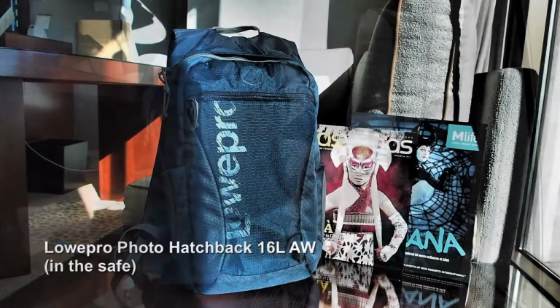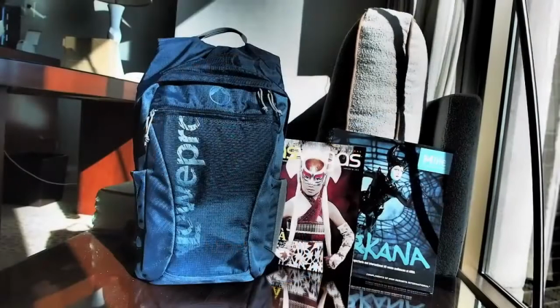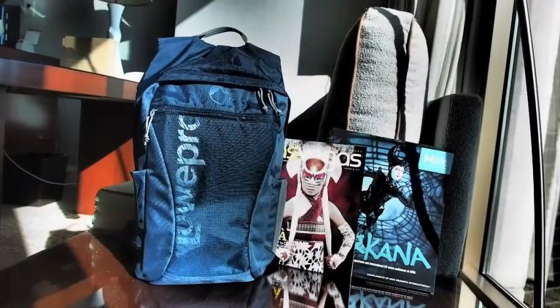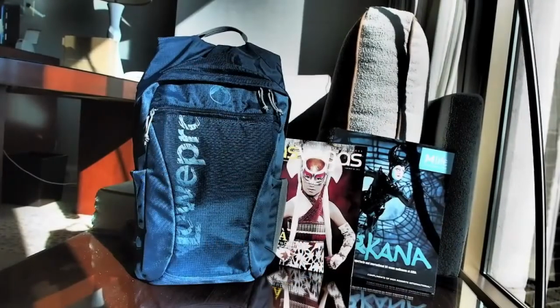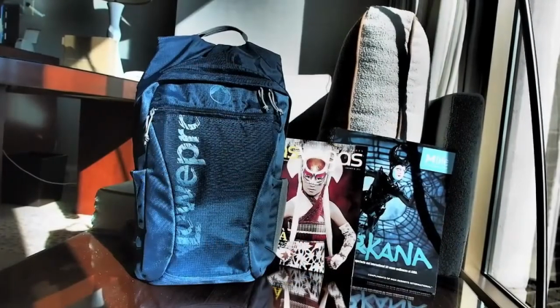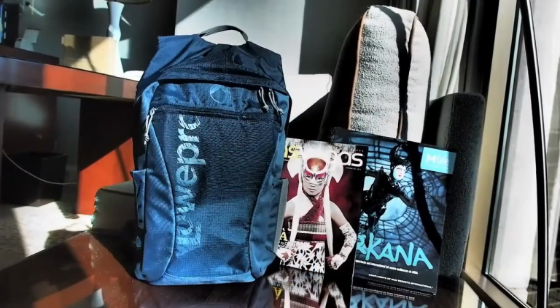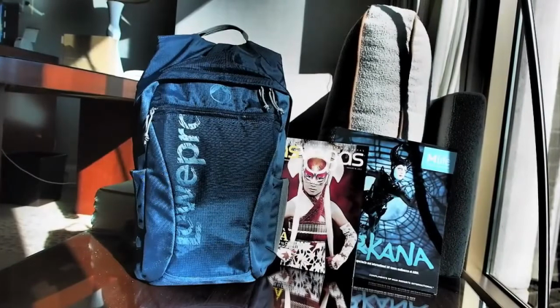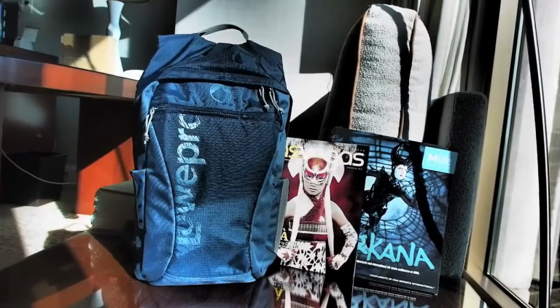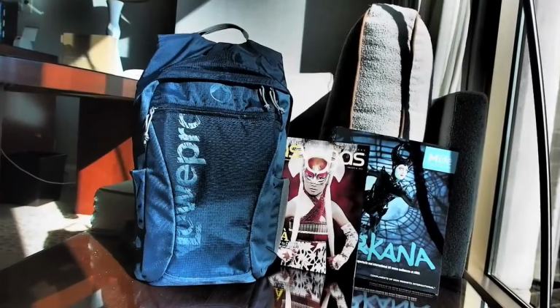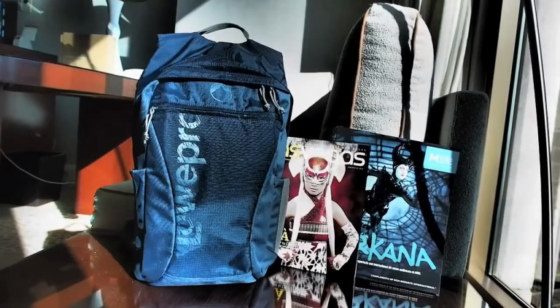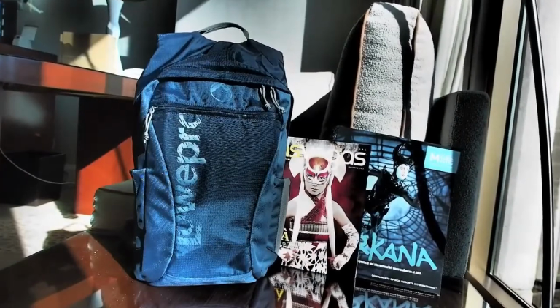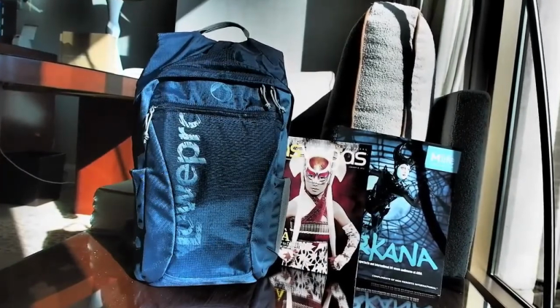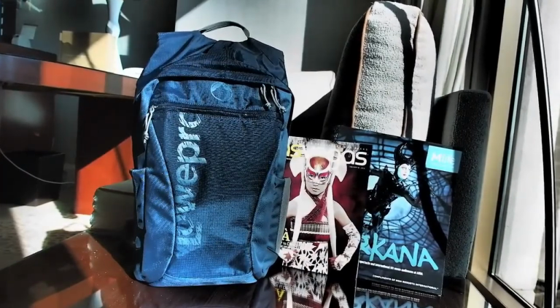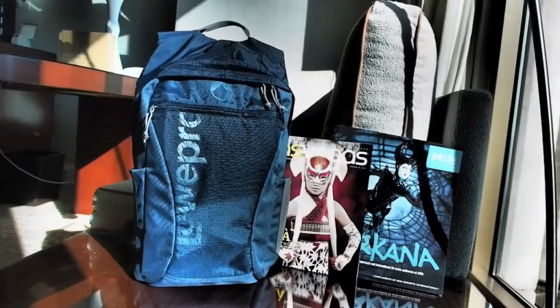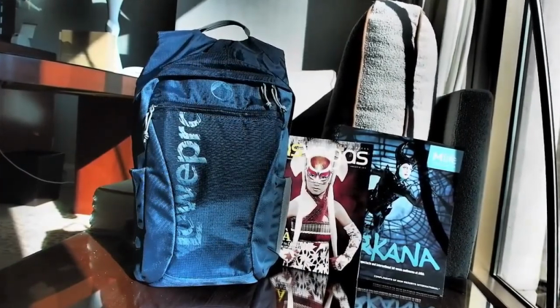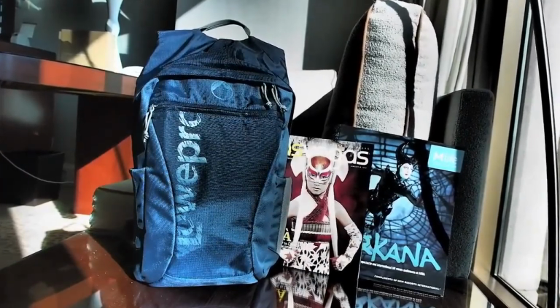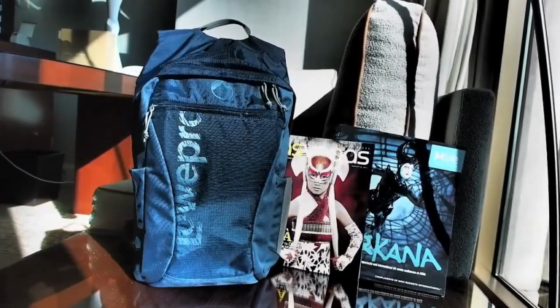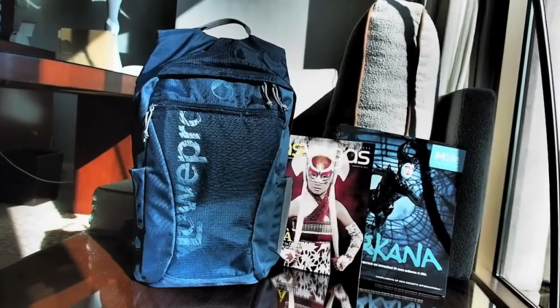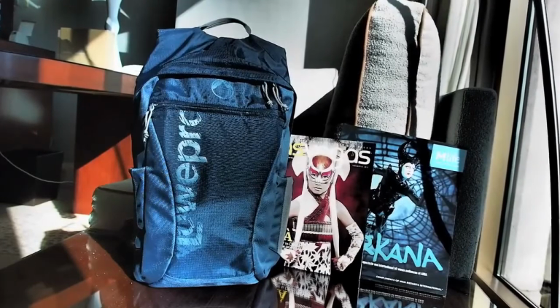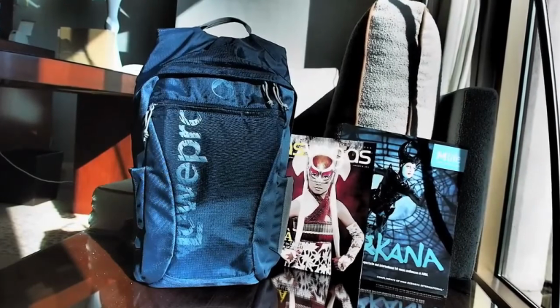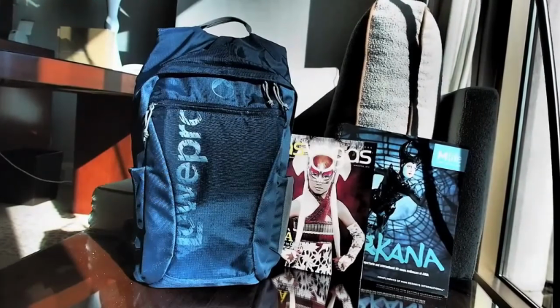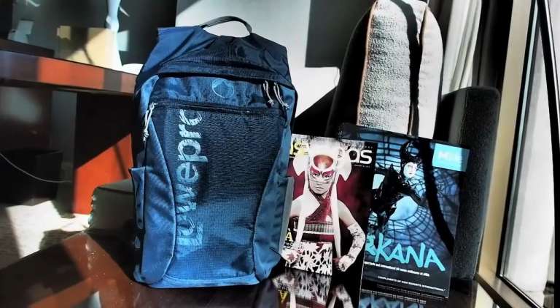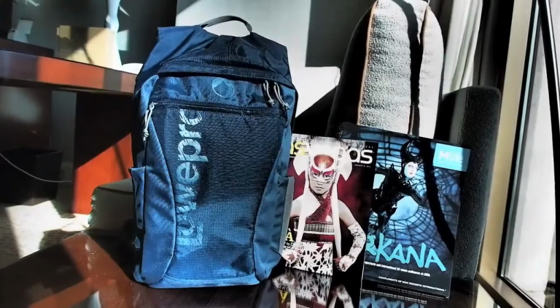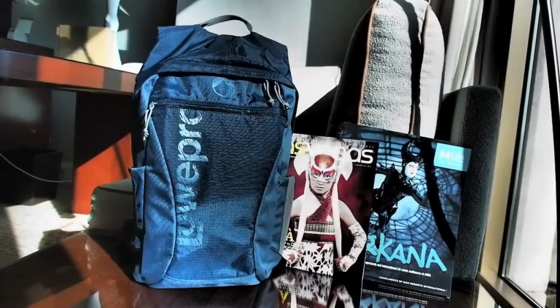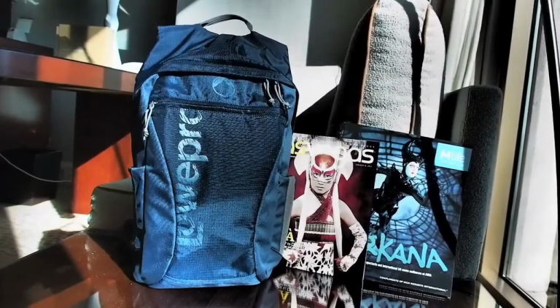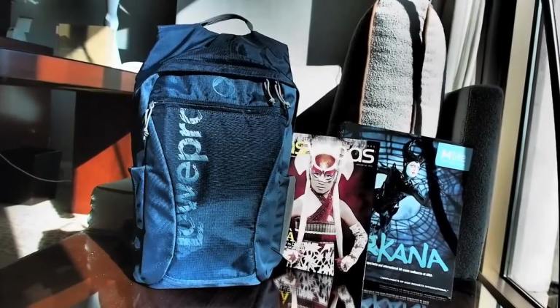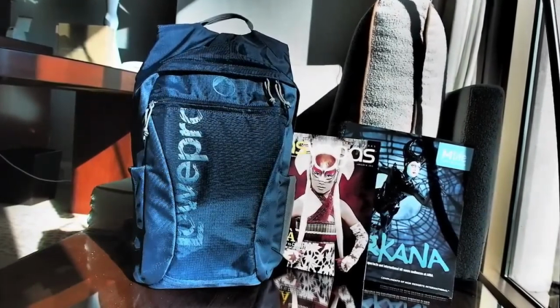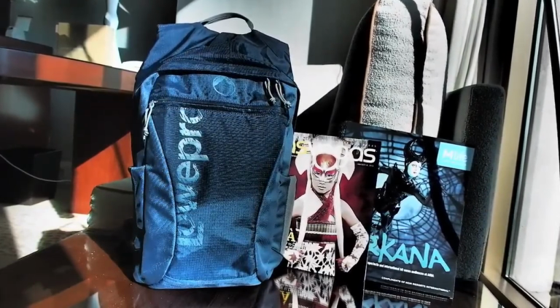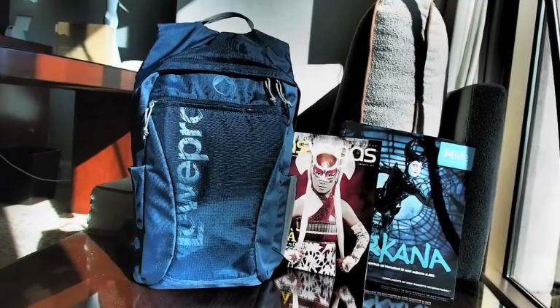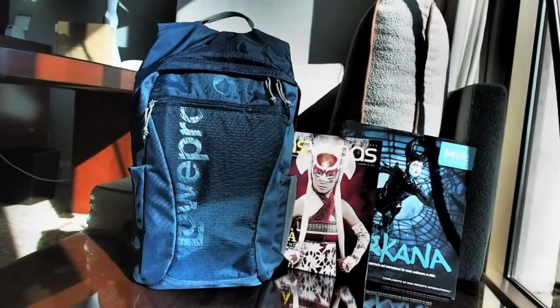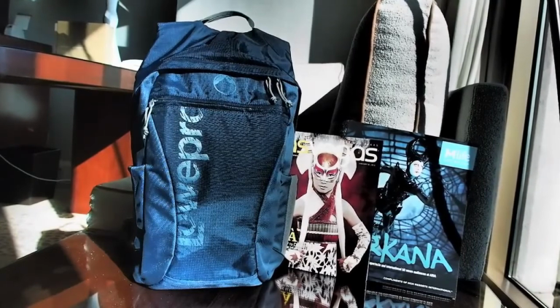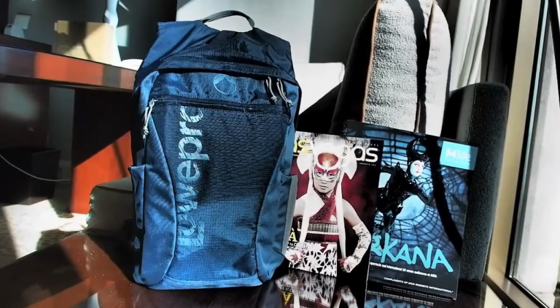I'm here in Las Vegas and I'm packing the Lowepro Photo Hatchback 16-liter bag — it's just terrific for trips like this. It has one feature that I really want to show you right now.